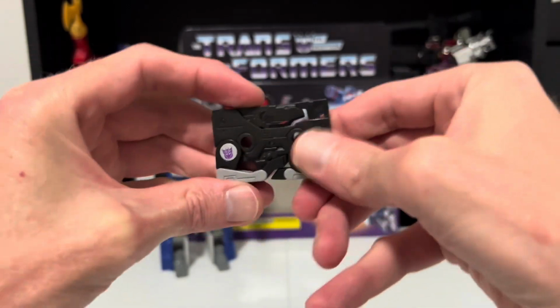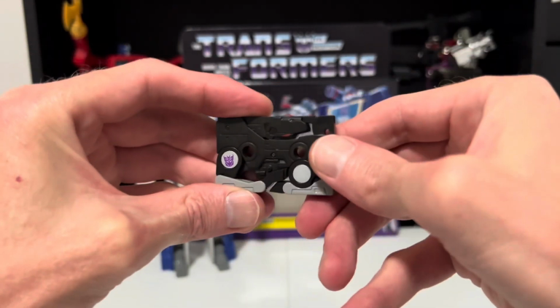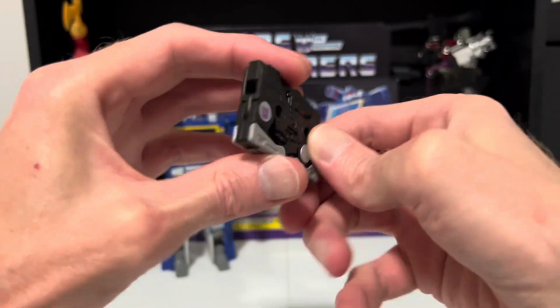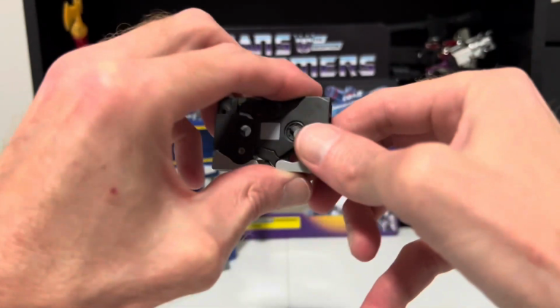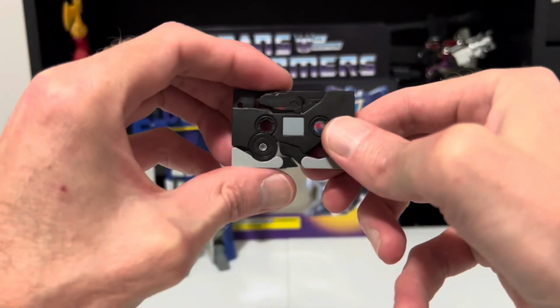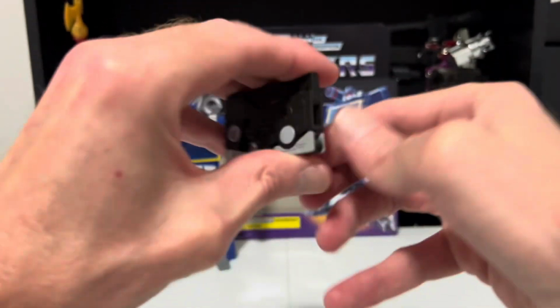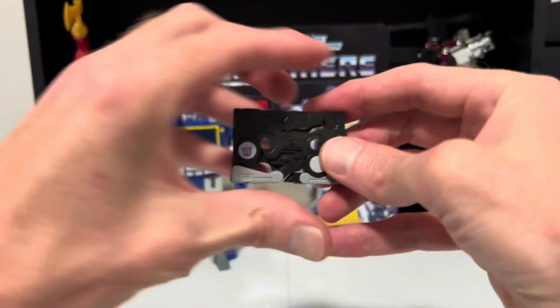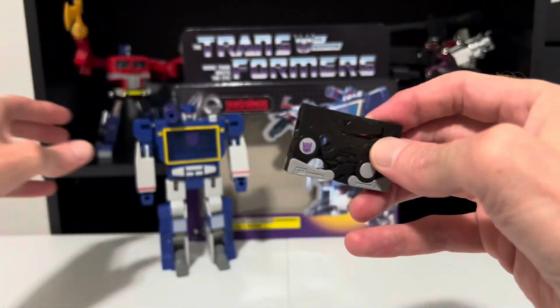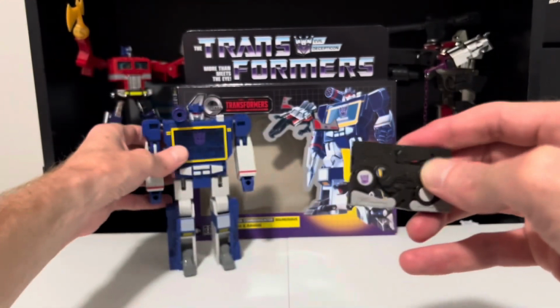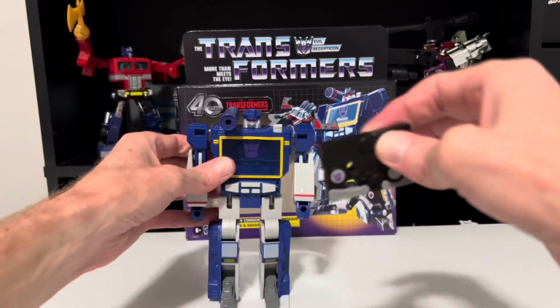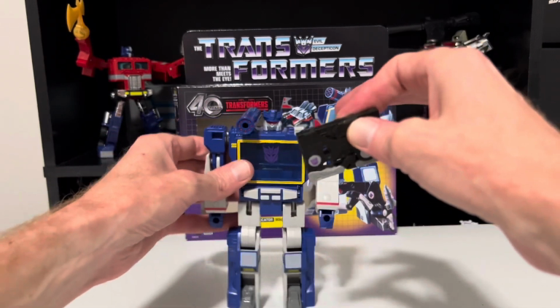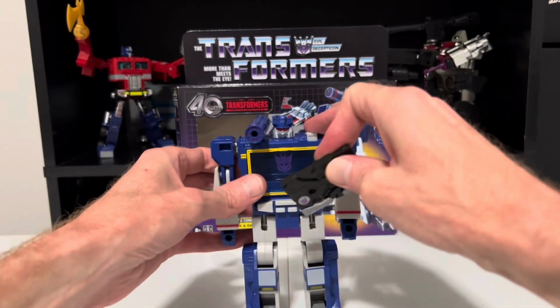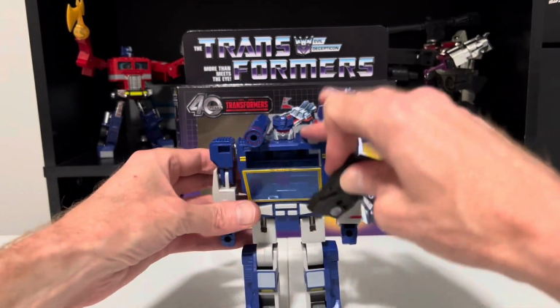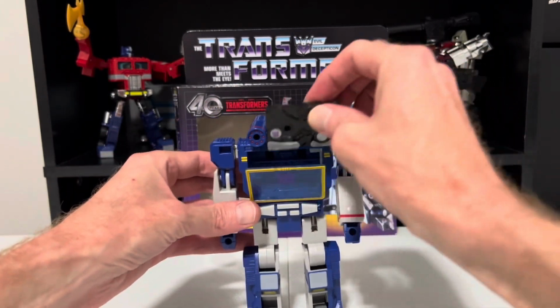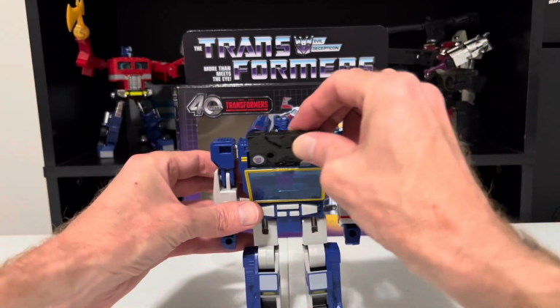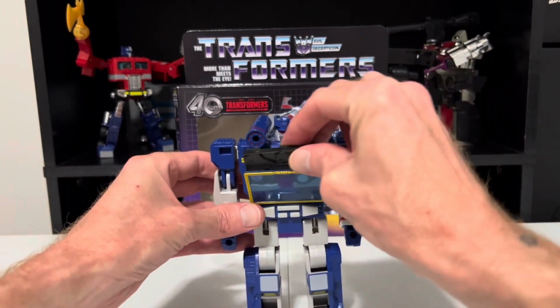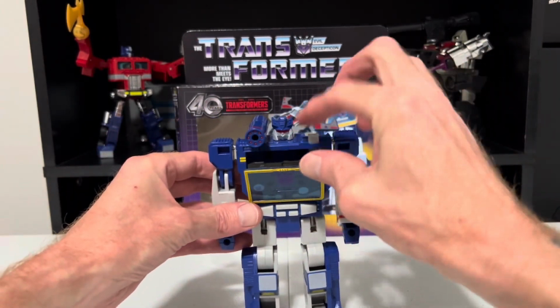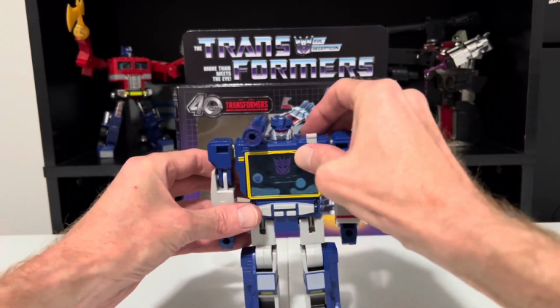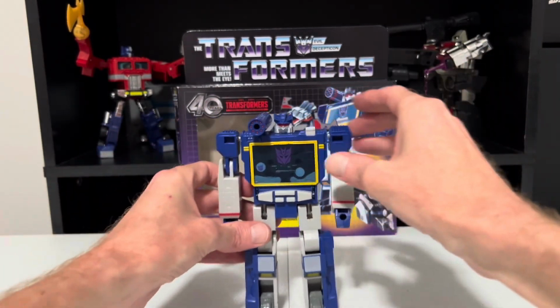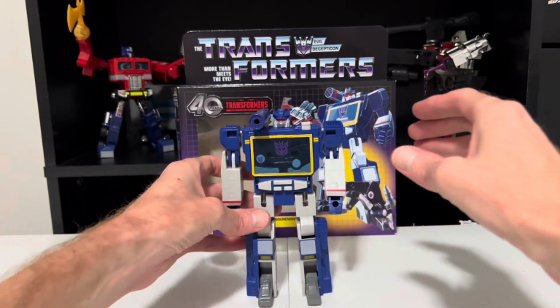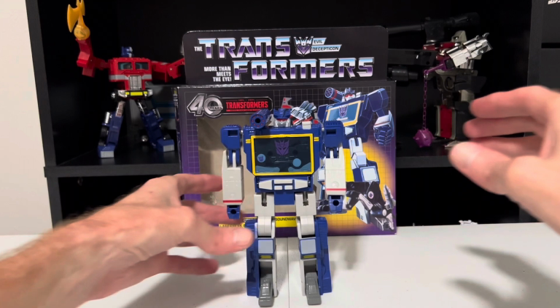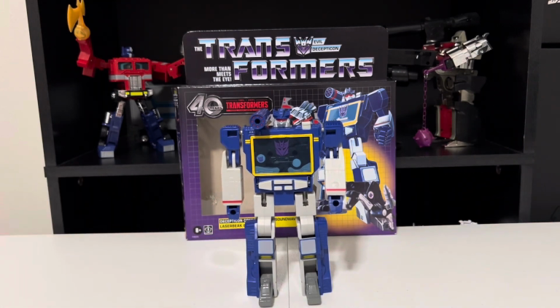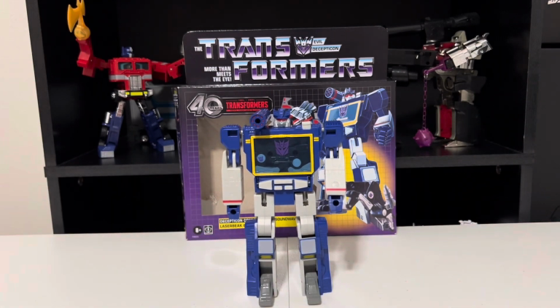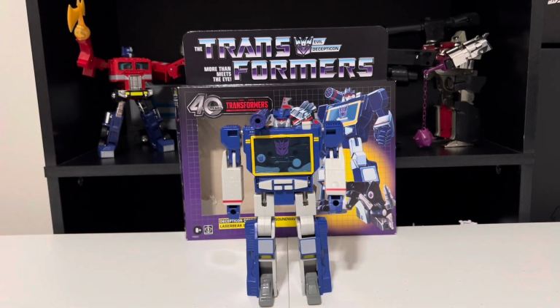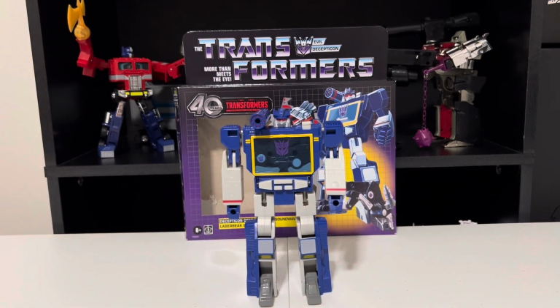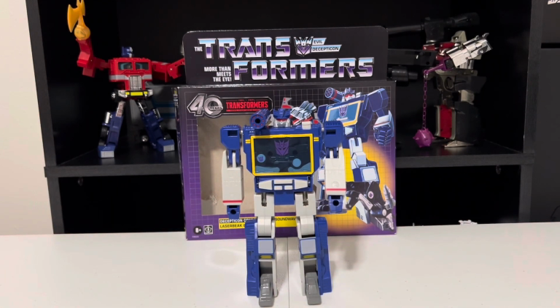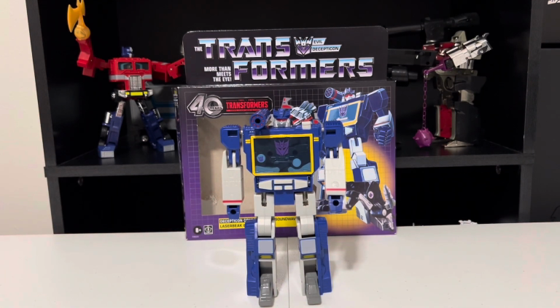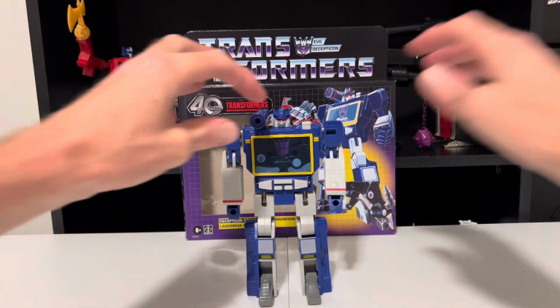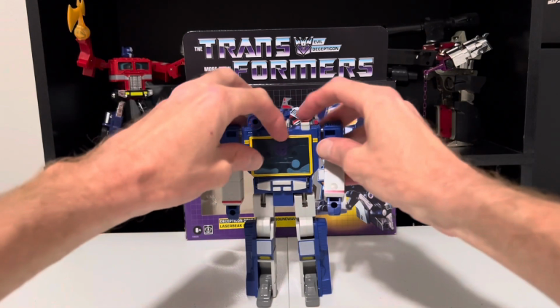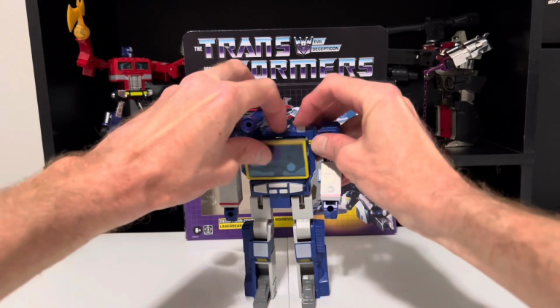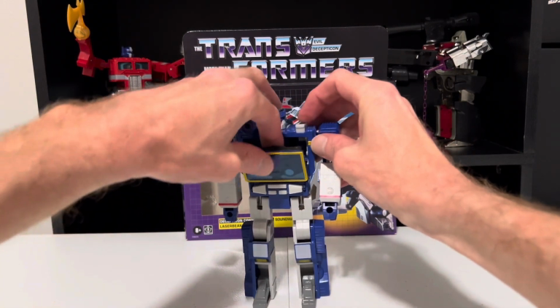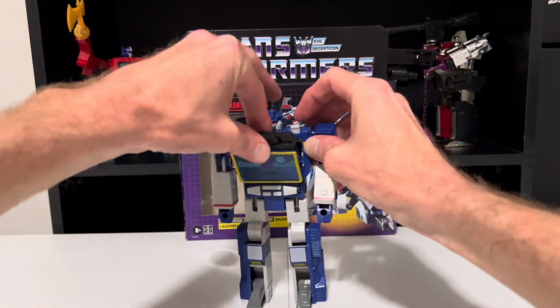And there he is as a cassette, ready to be stored inside of Soundwave until he's needed again. And when he's needed, Soundwave will go EJECT and out he comes.